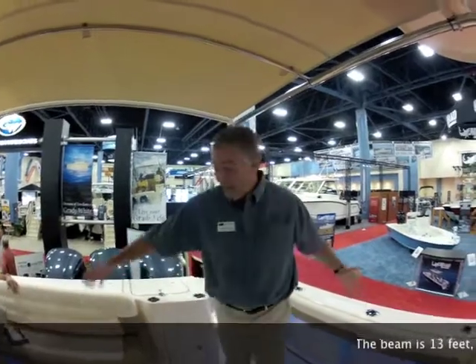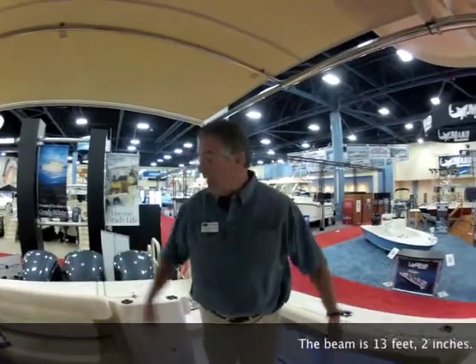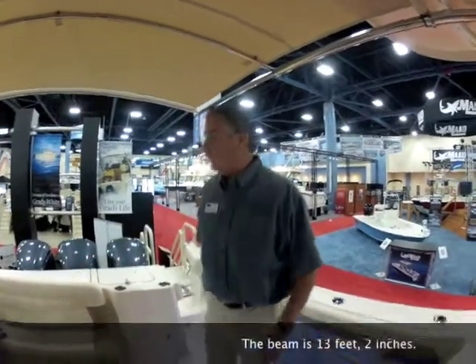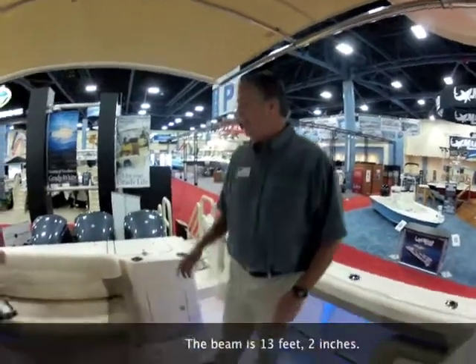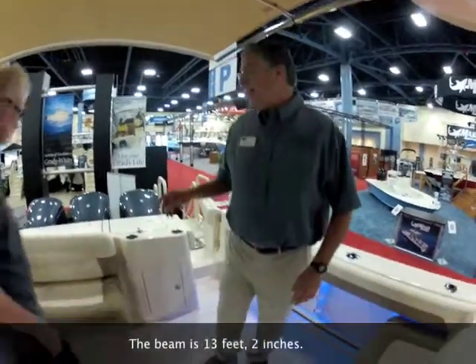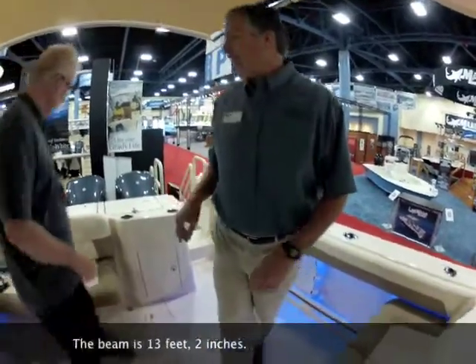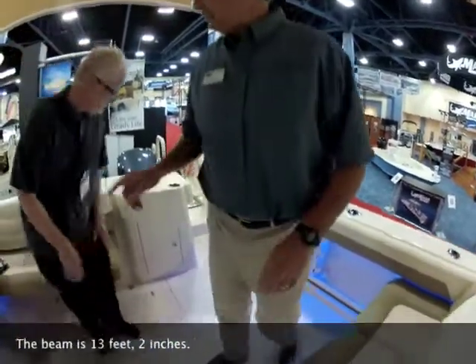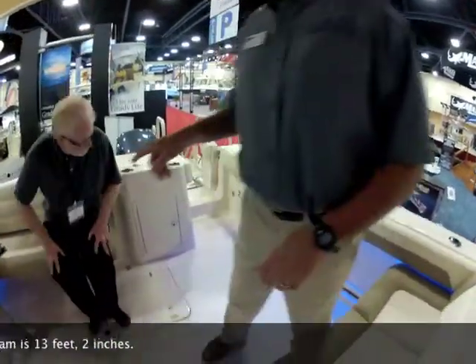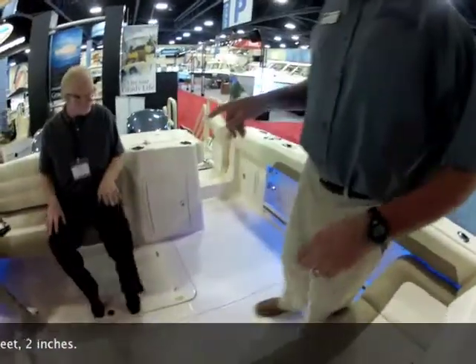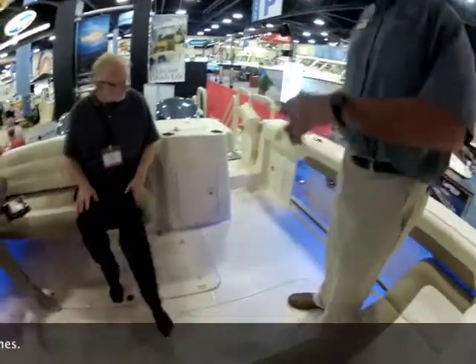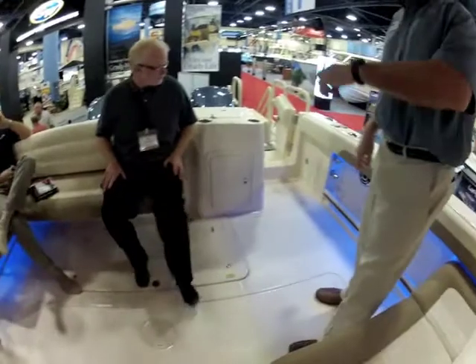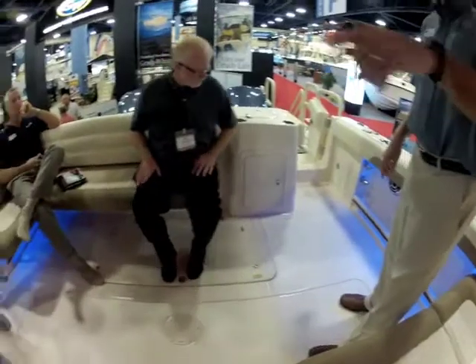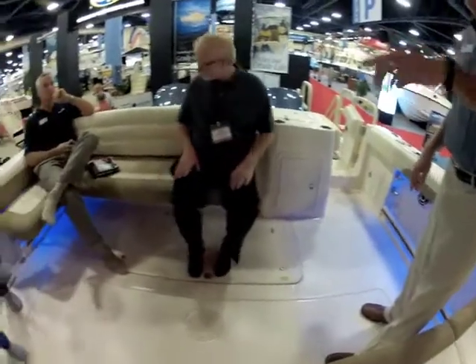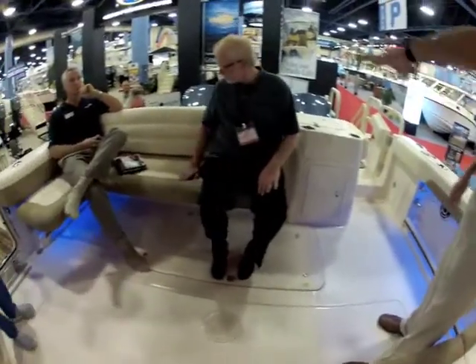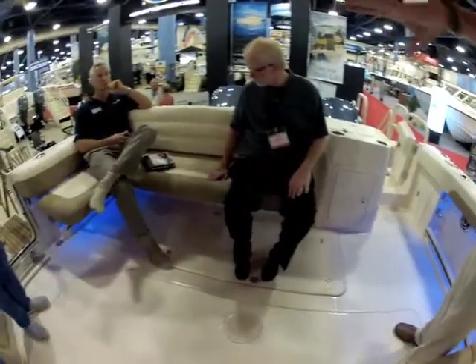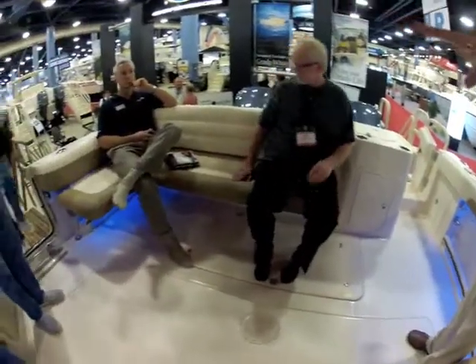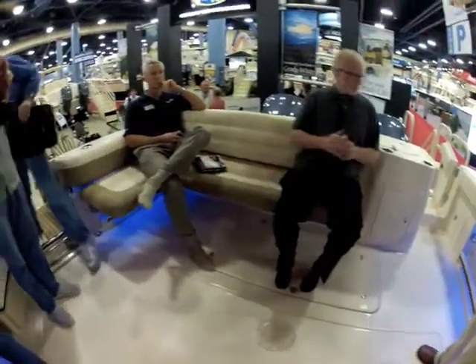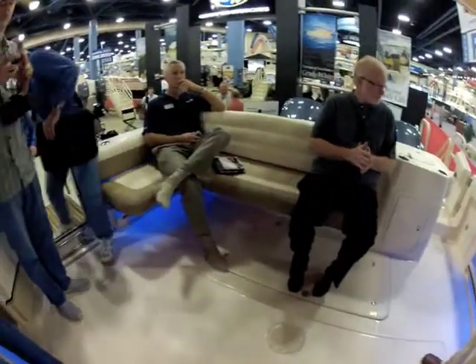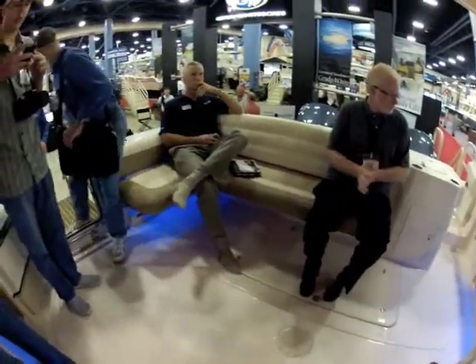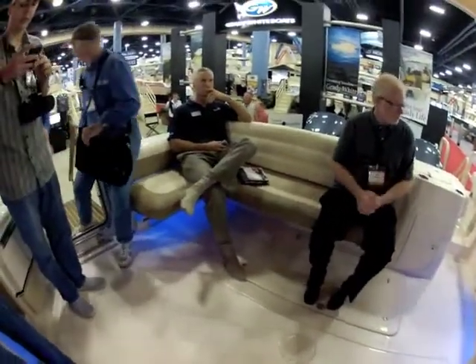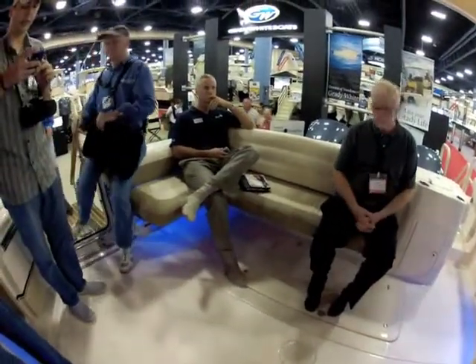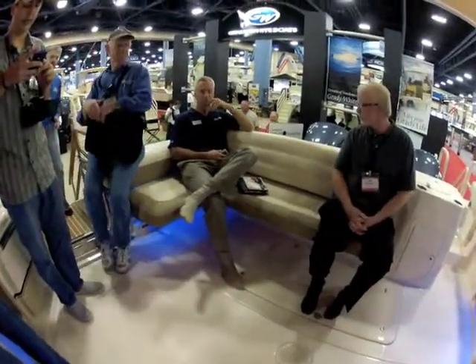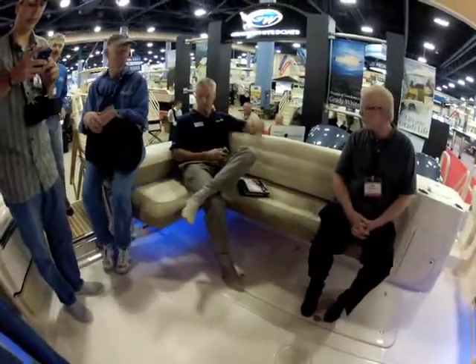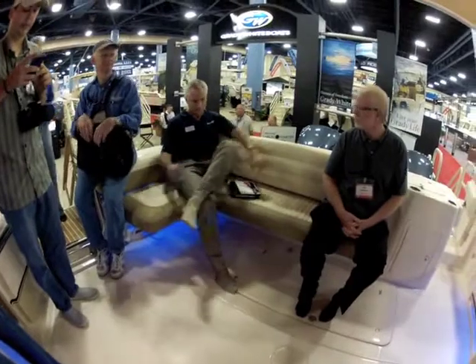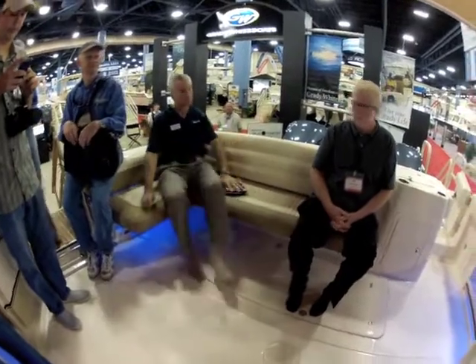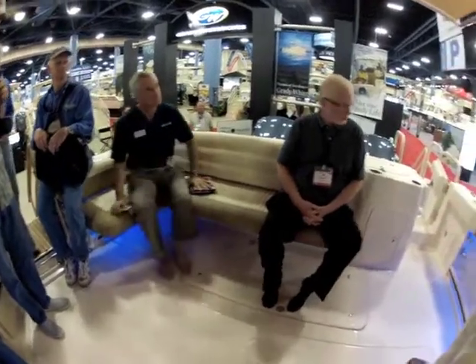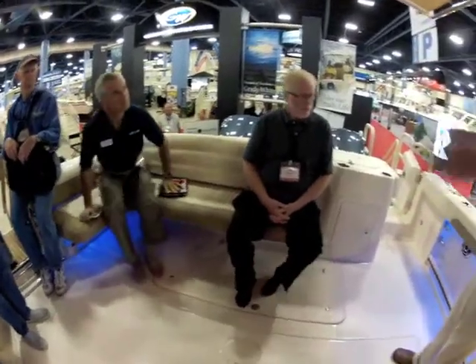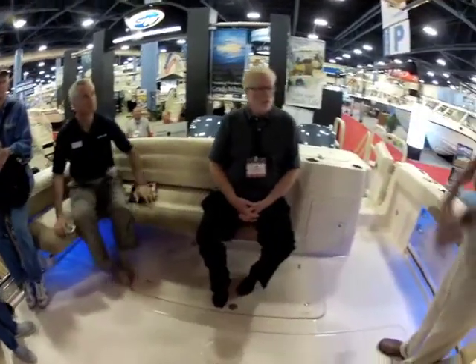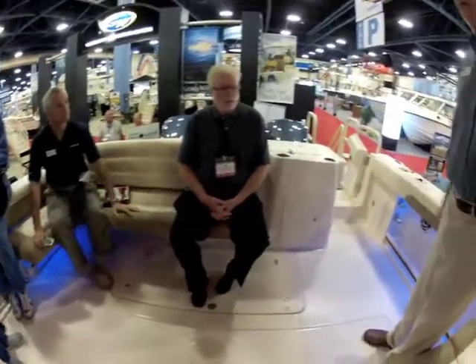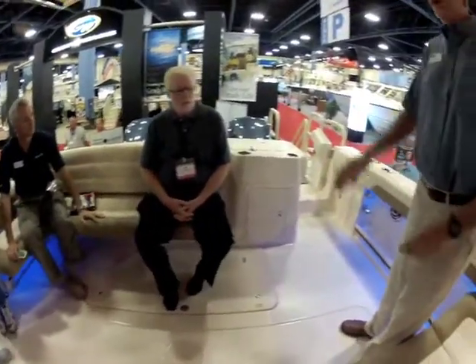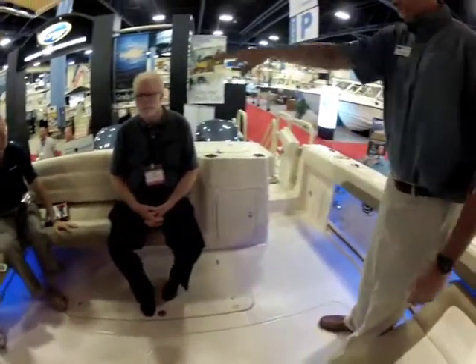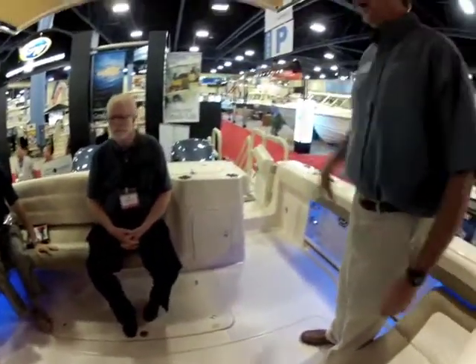Cockpit space is one of them. The seat that Glenn's sitting on here is unique to this boat — we did a full wrap seat here, and that is an option. We'll still have our fold-up, fold-away seat that we have patented that opens up the cockpit.